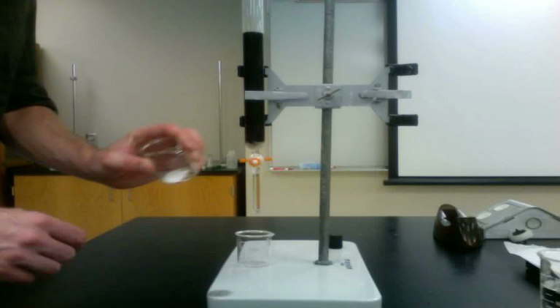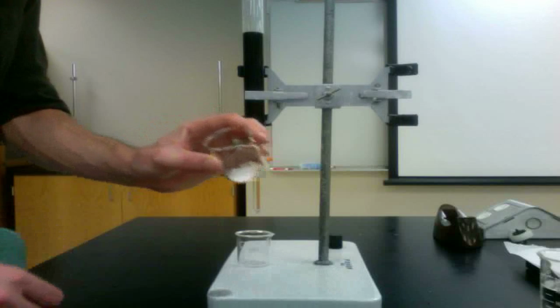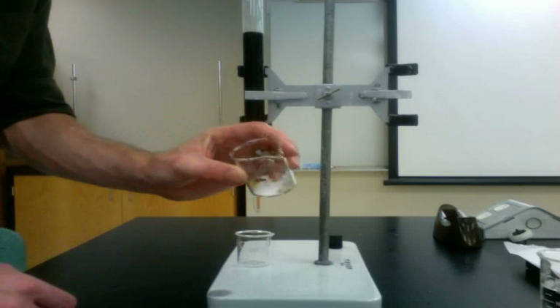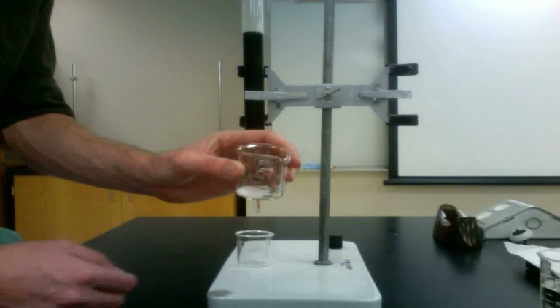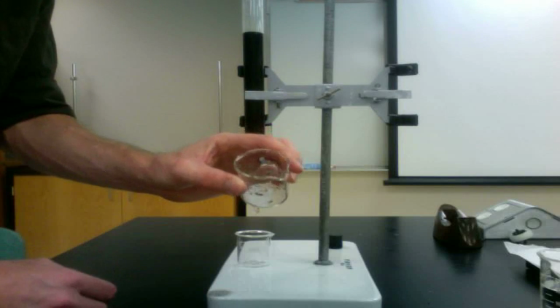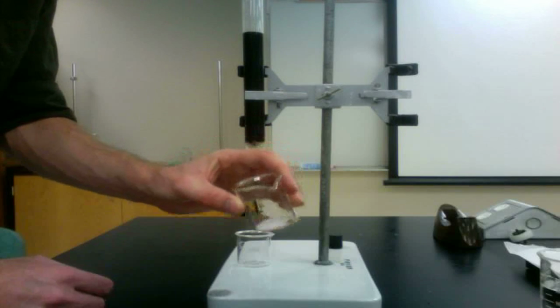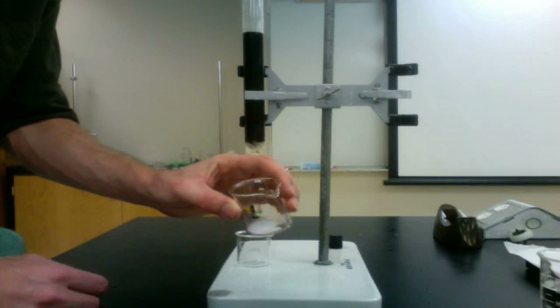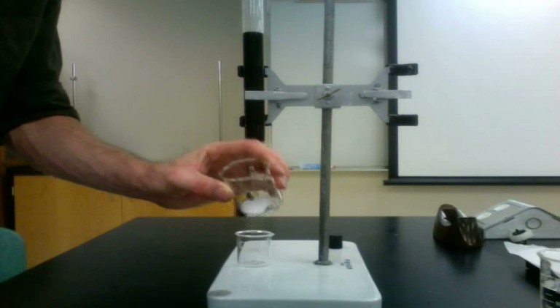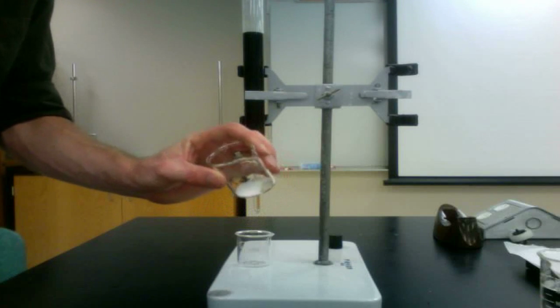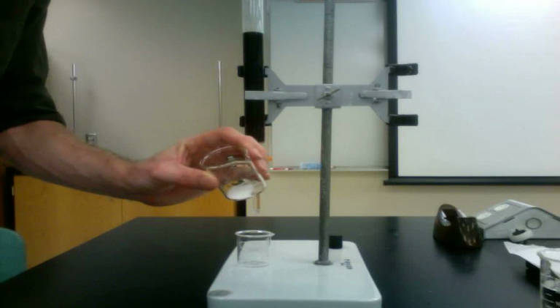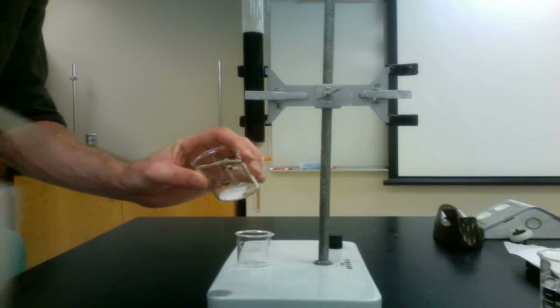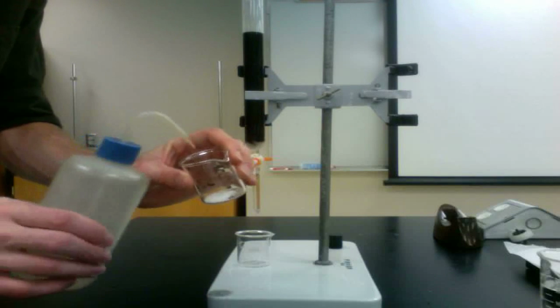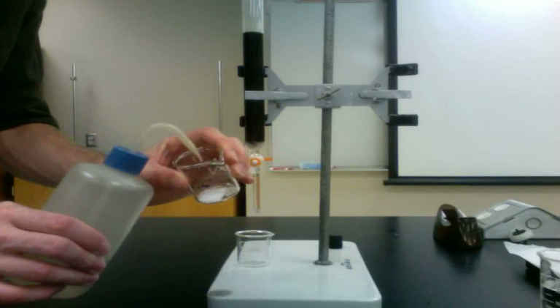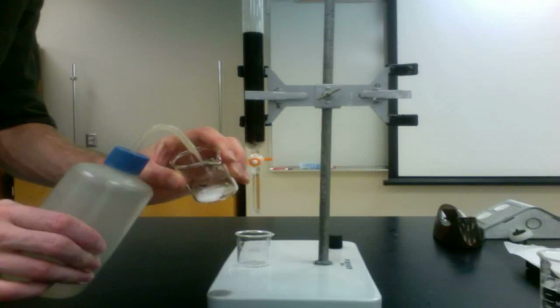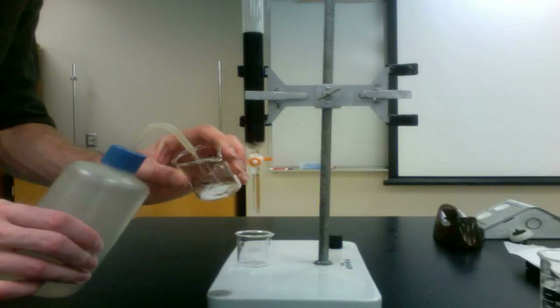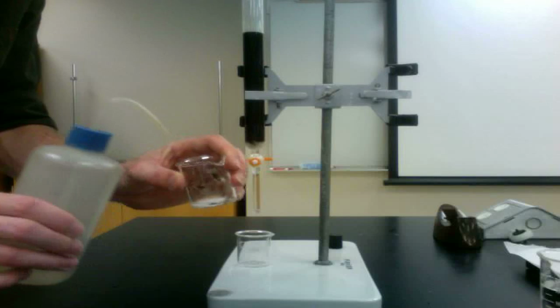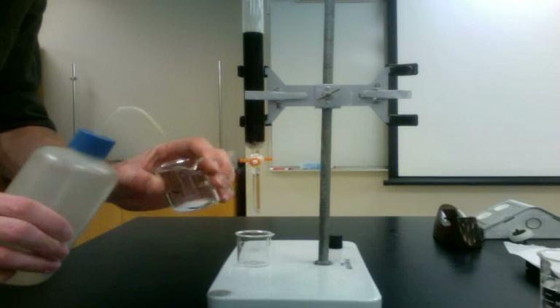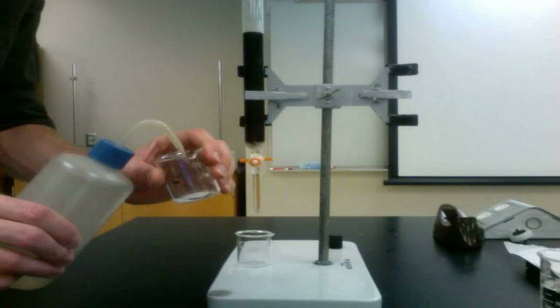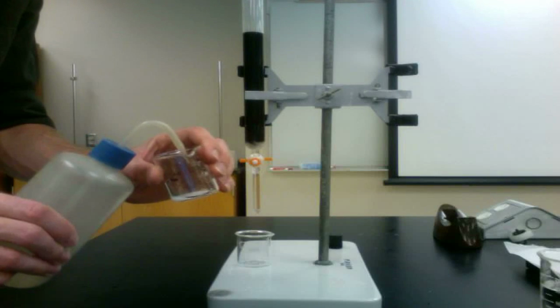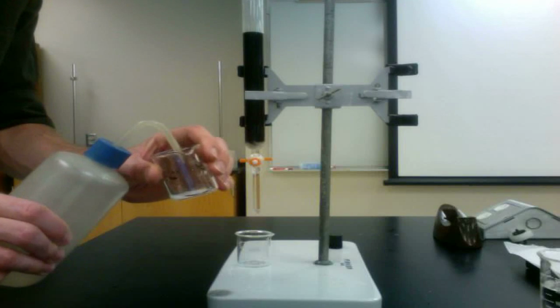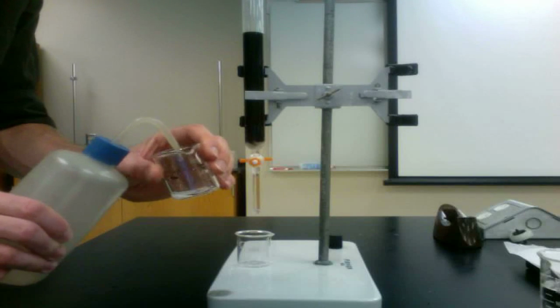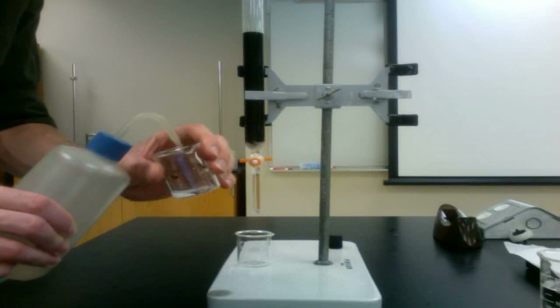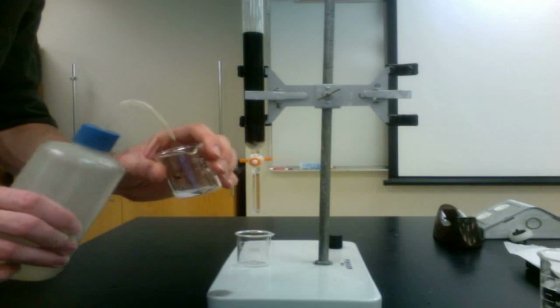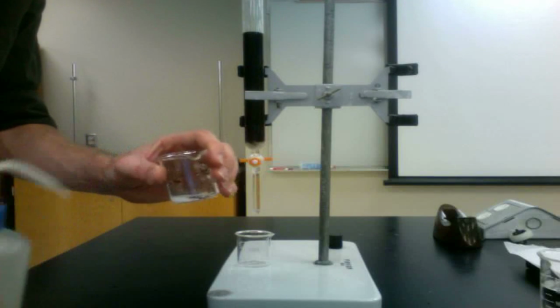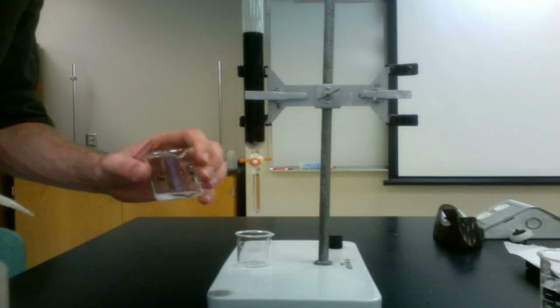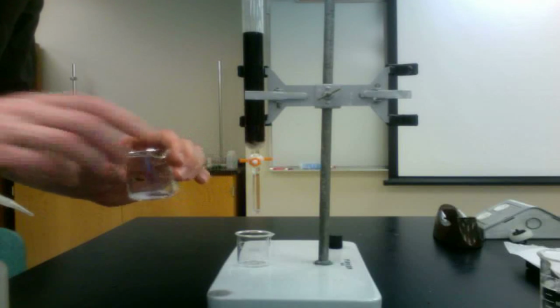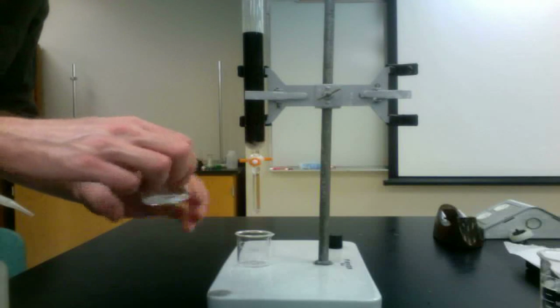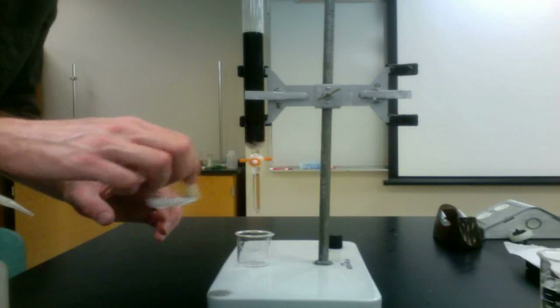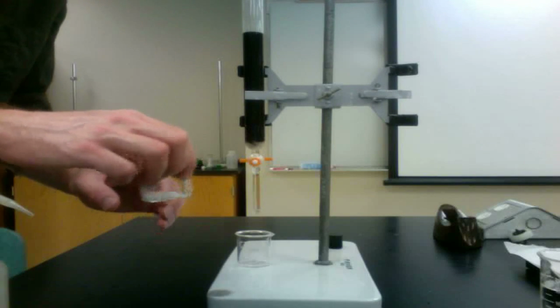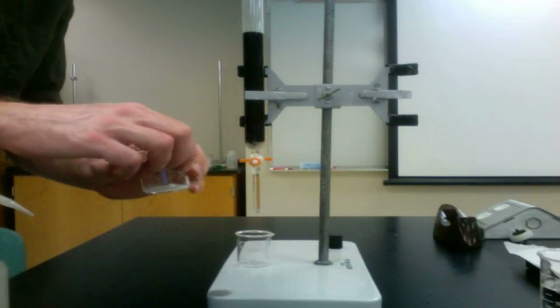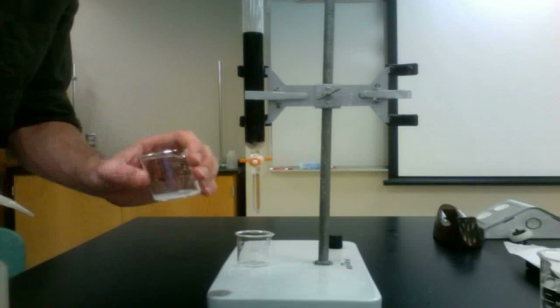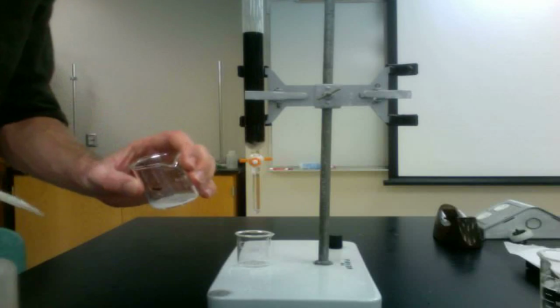When the column is ready, the salt sample can be added. The ion exchange process is done most rapidly when the sample solution is very small. Therefore, you should try to dissolve your salt in the smallest volume of water possible.